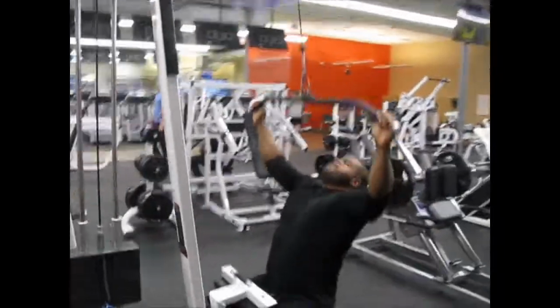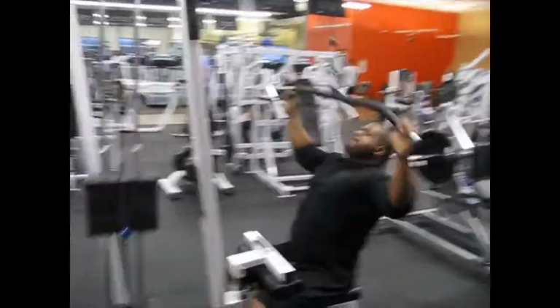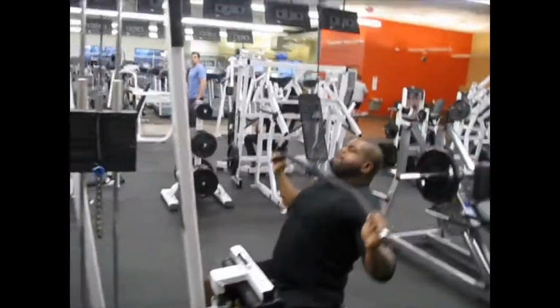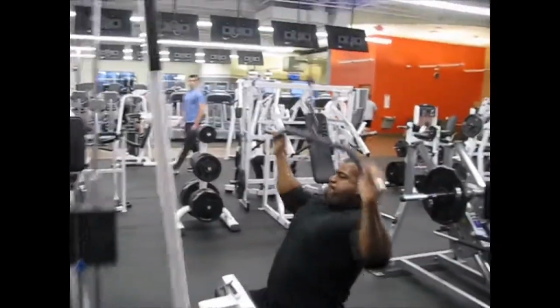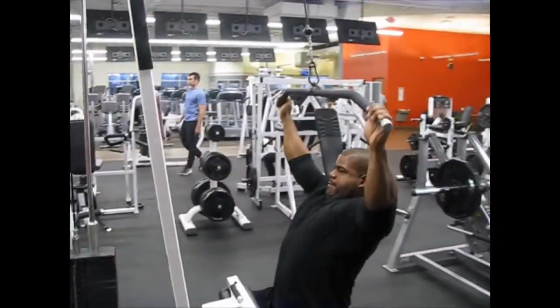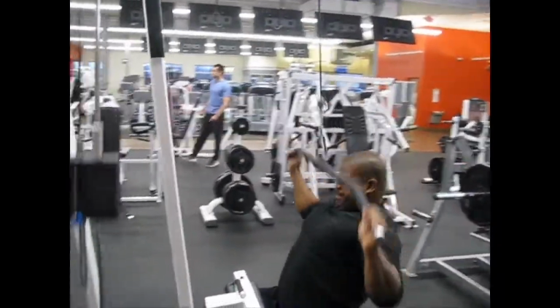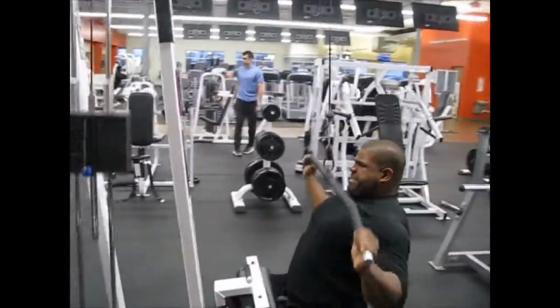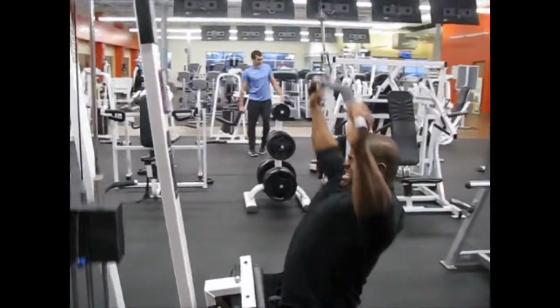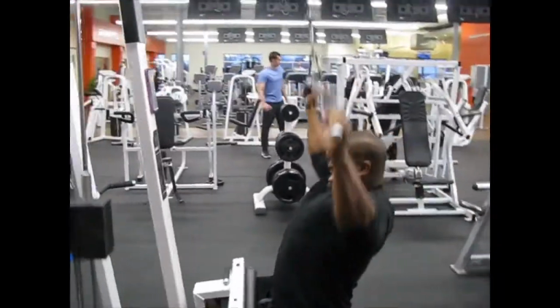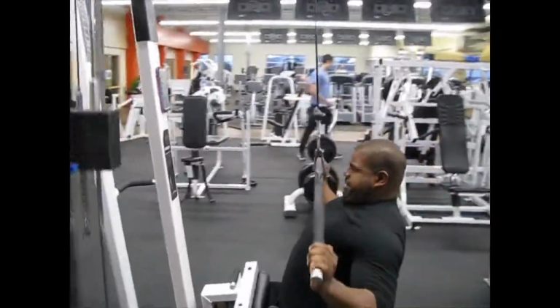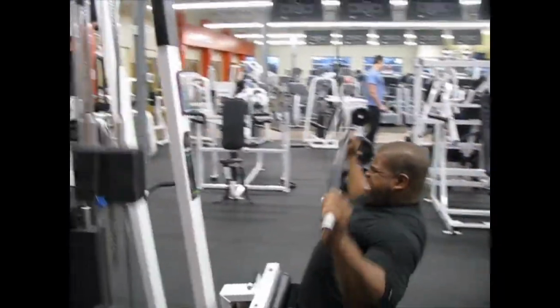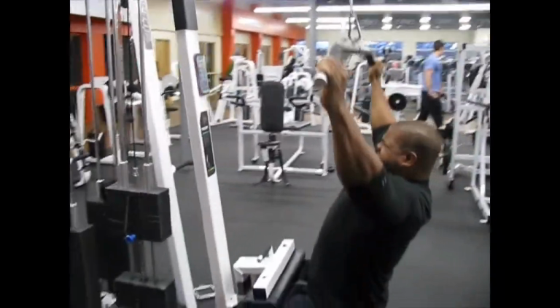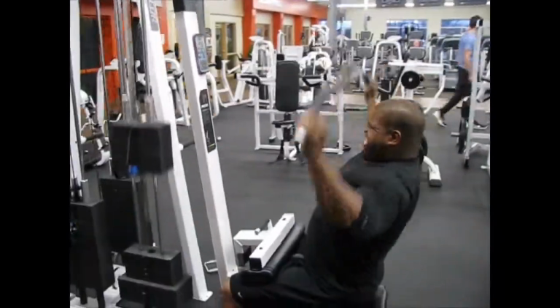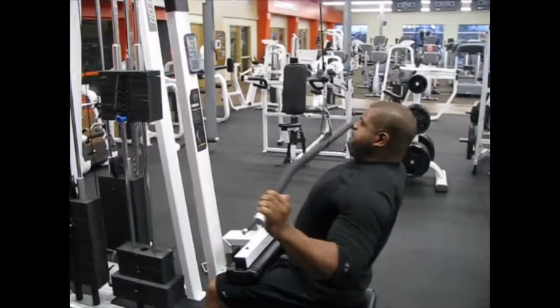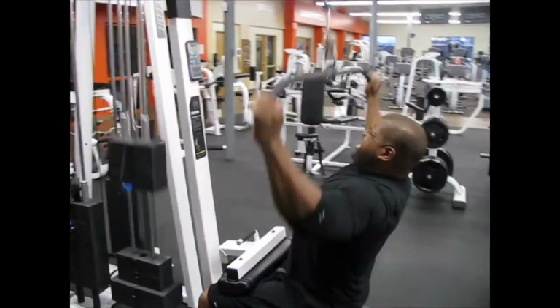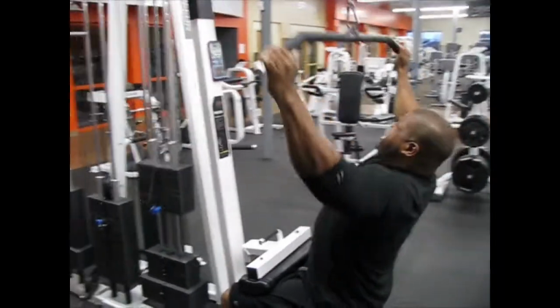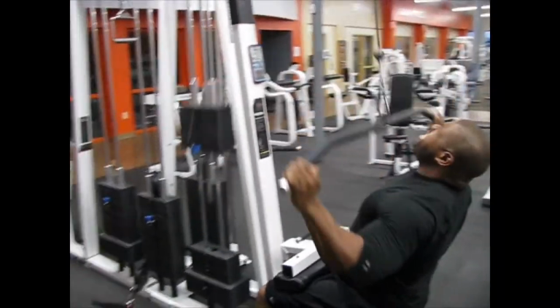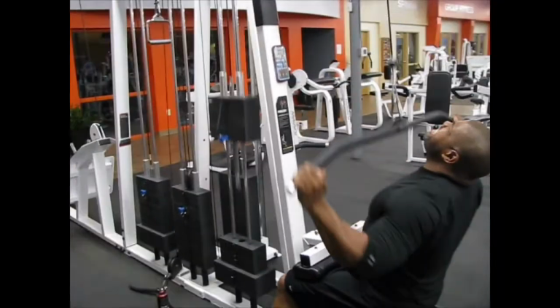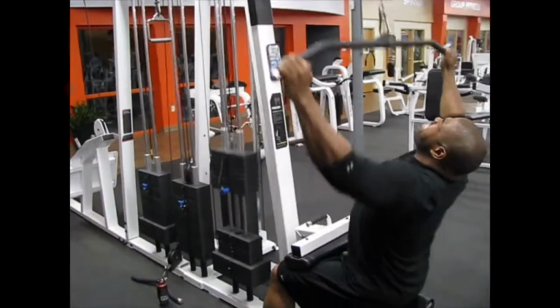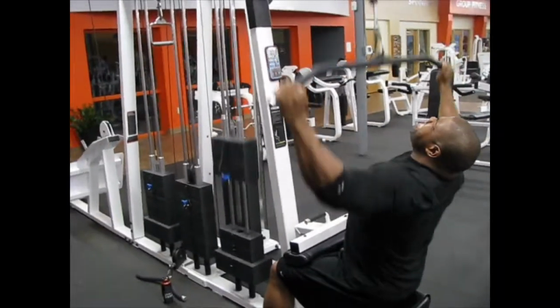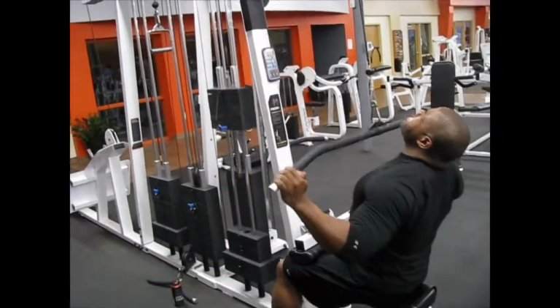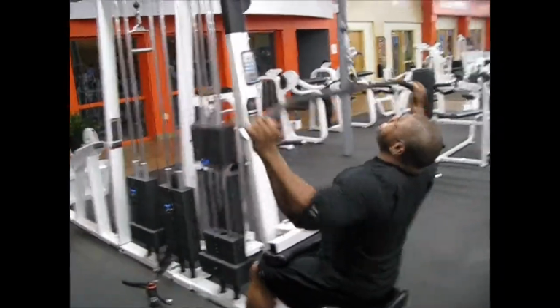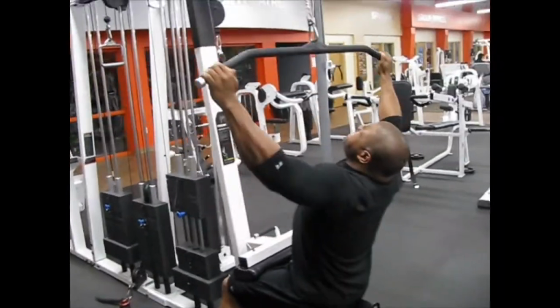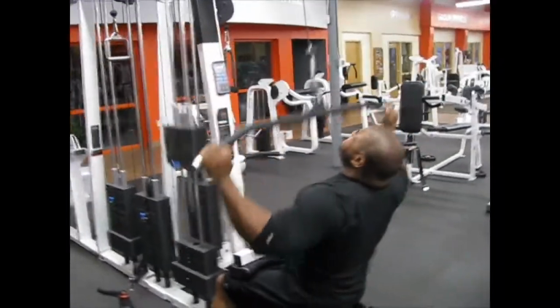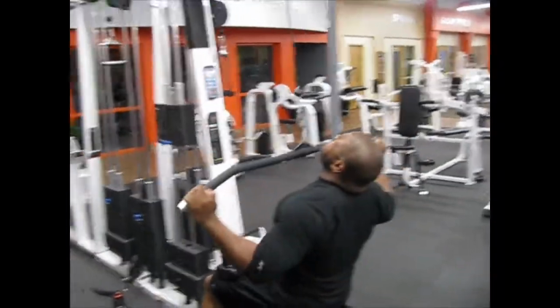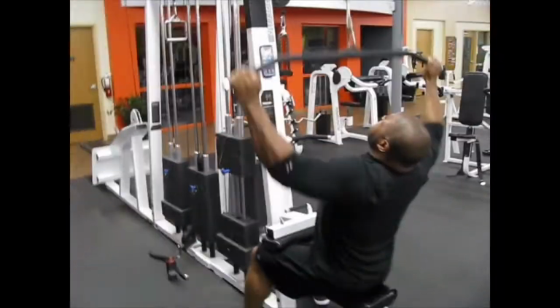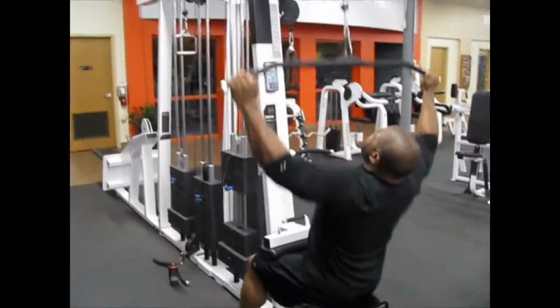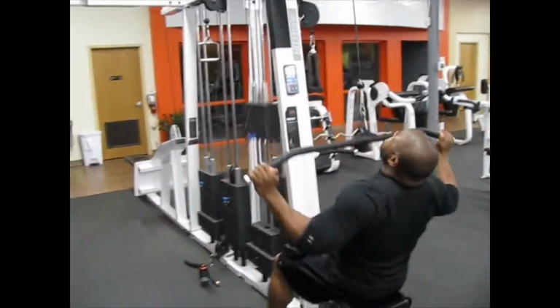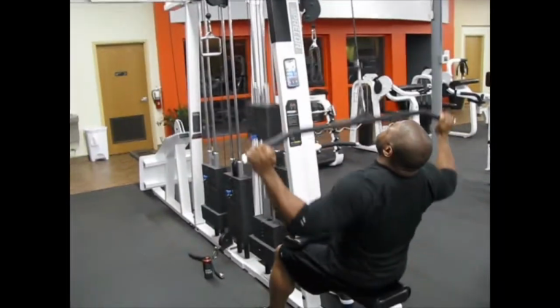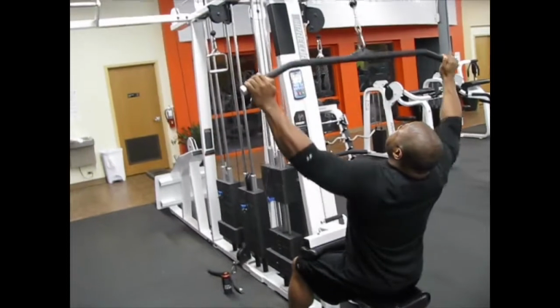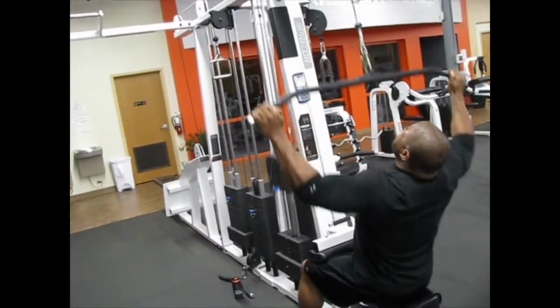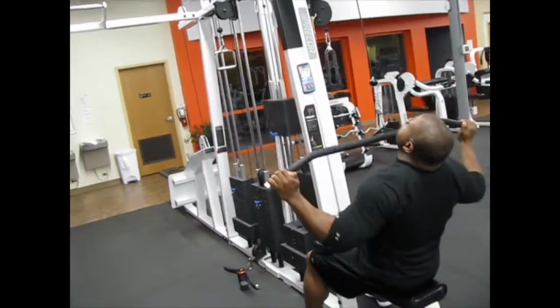I started out with the lat pulldowns. Everything was drop sets — three sets, 12 to 20 reps each set. Hitting it hard and heavy. No rest in between, just drop the pin and keep going.